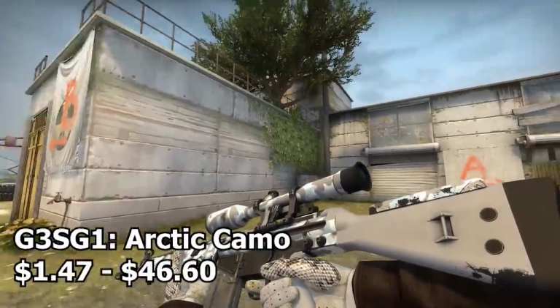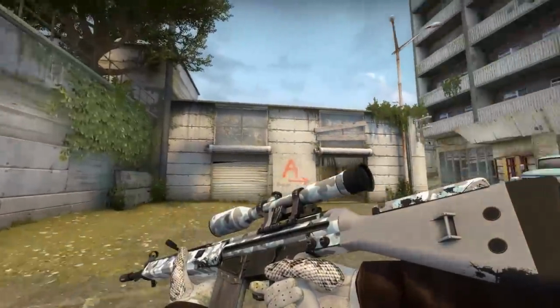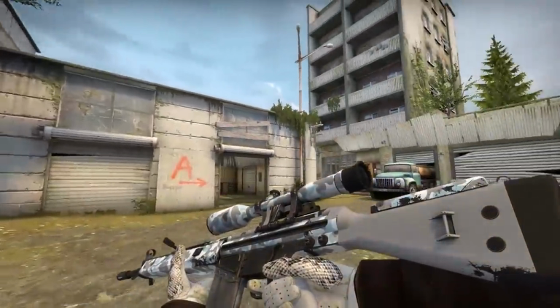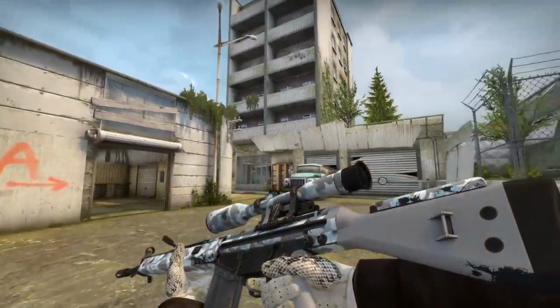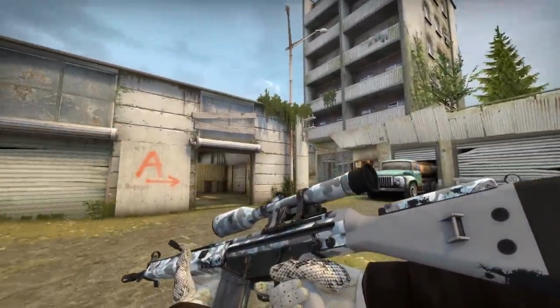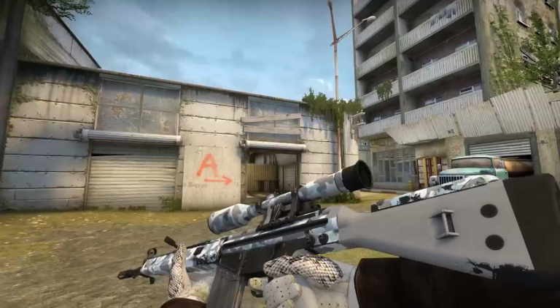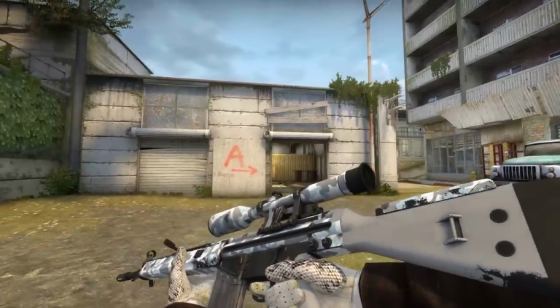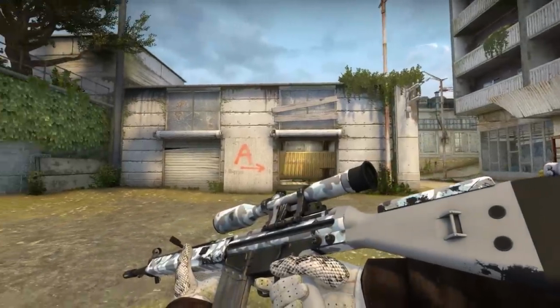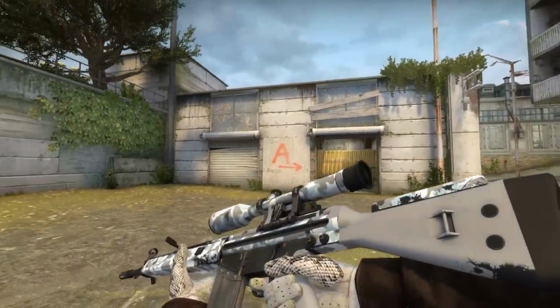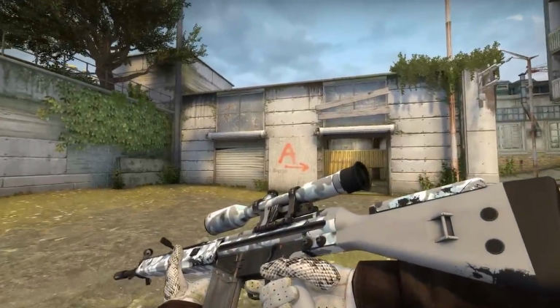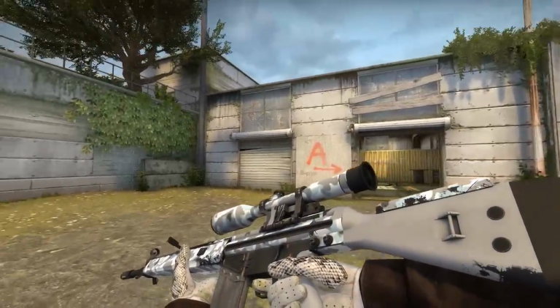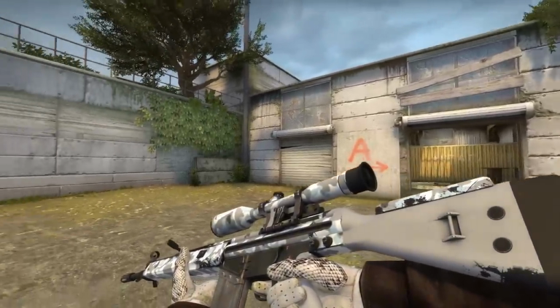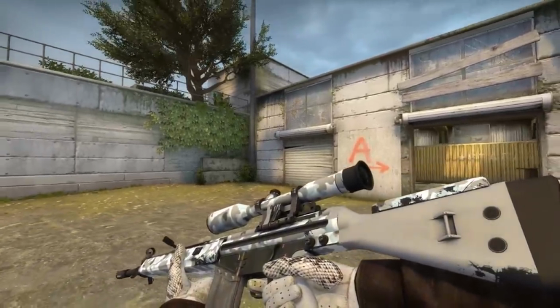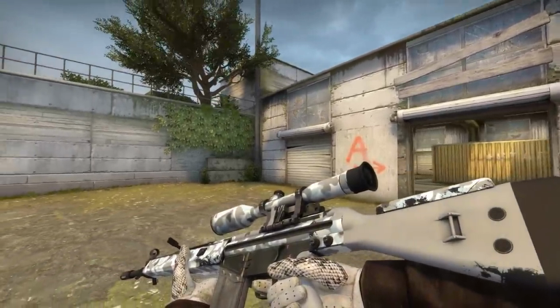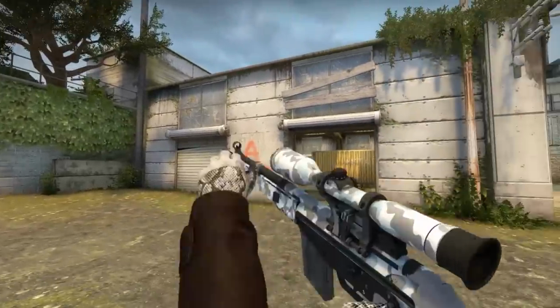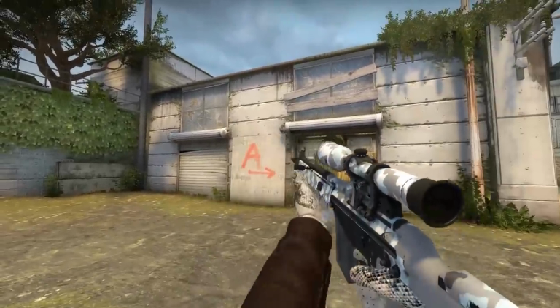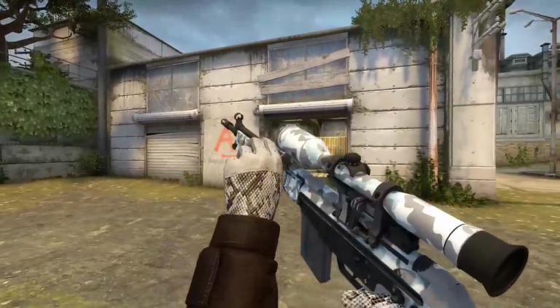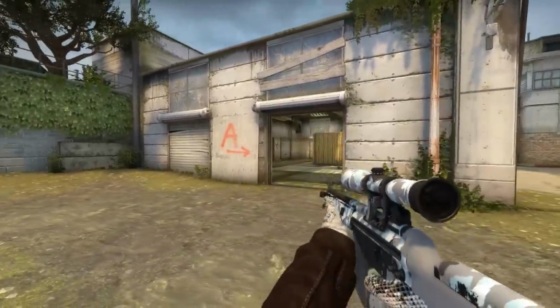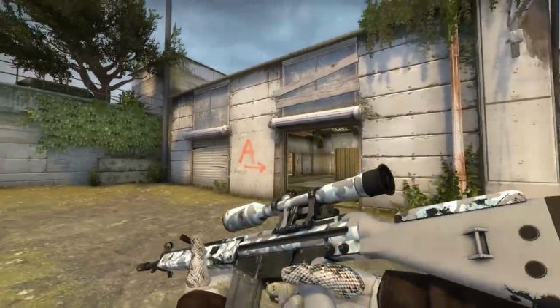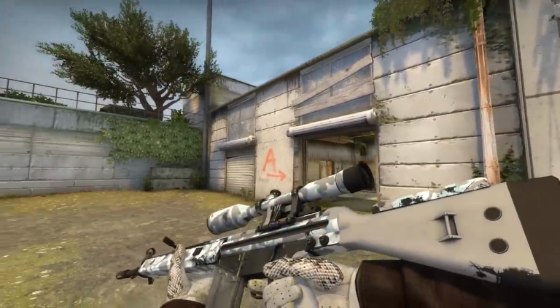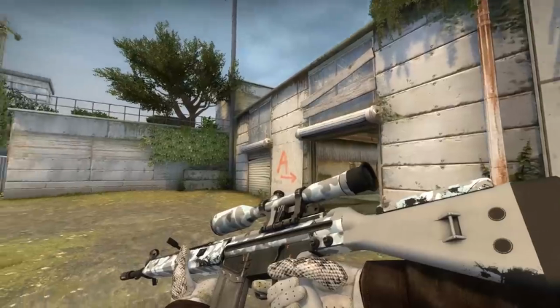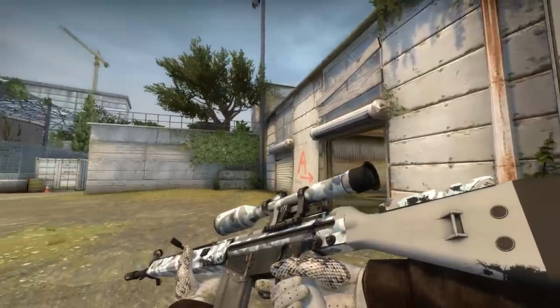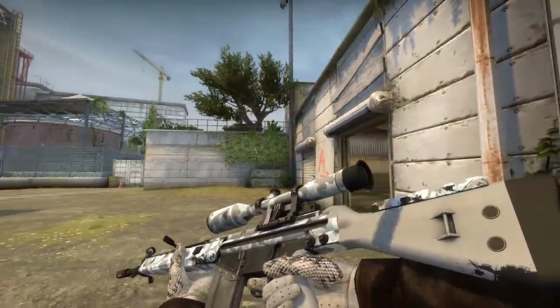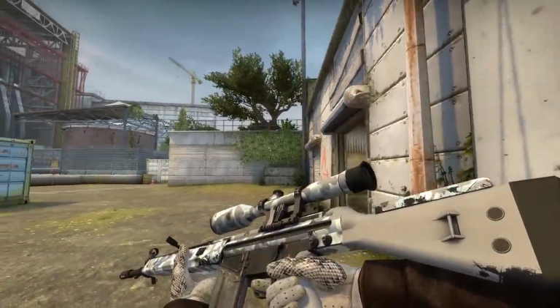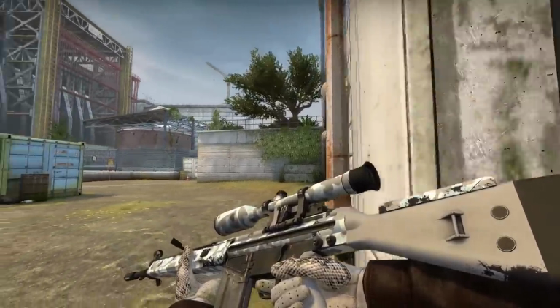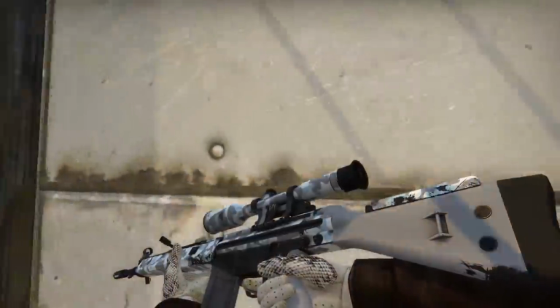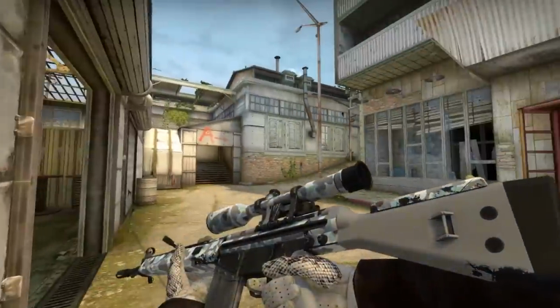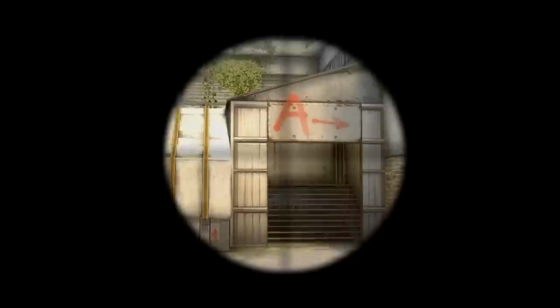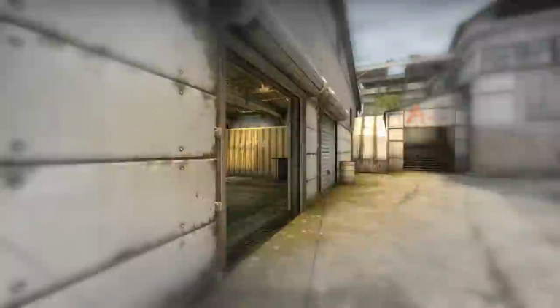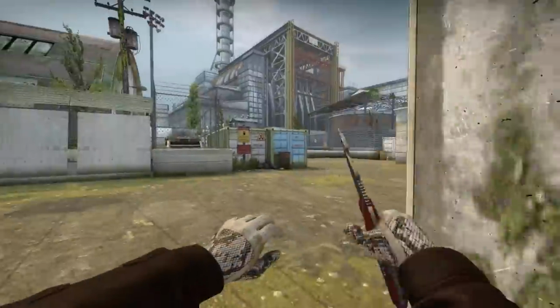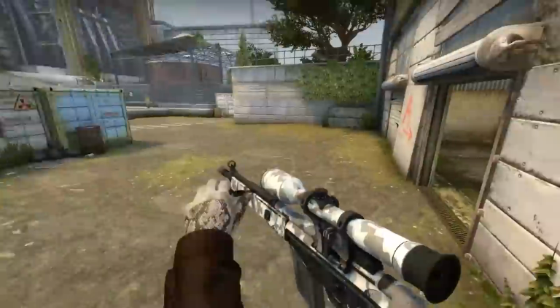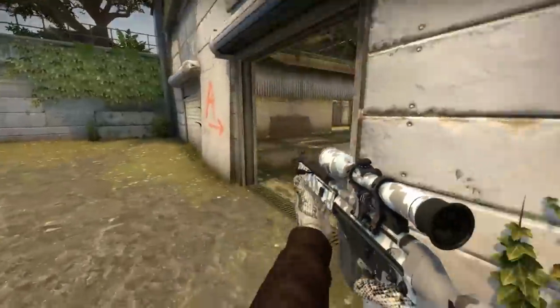Now we have the G3SG1 Arctic Camo. Like a lot of other skins on this list, this one is relatively rare, especially in factory new, so I would highly recommend going with minimal wear. It's a winter themed skin — and winter white definitely fits the inventory.